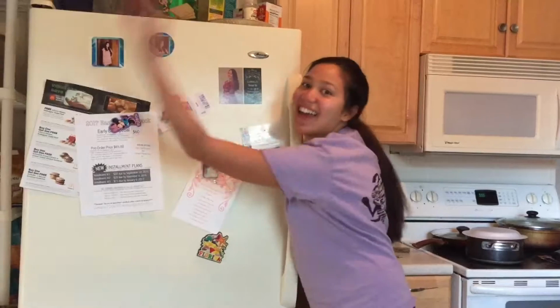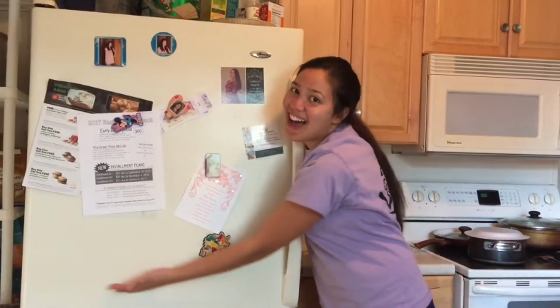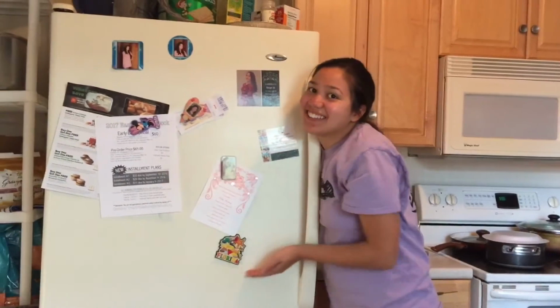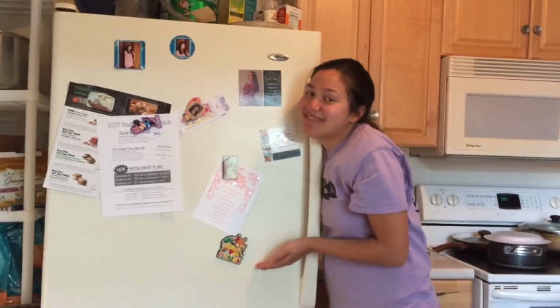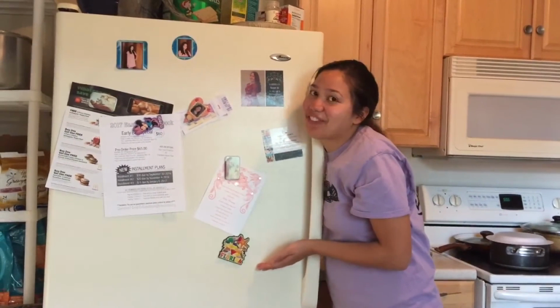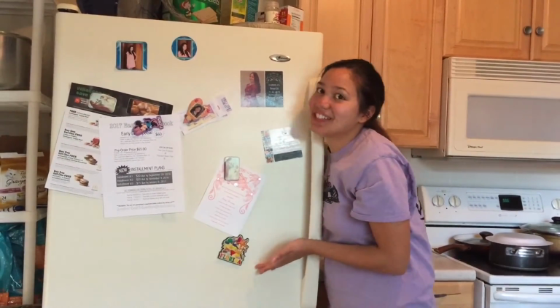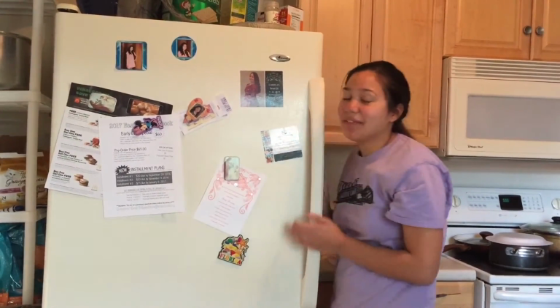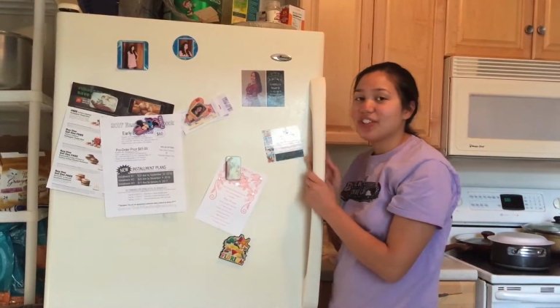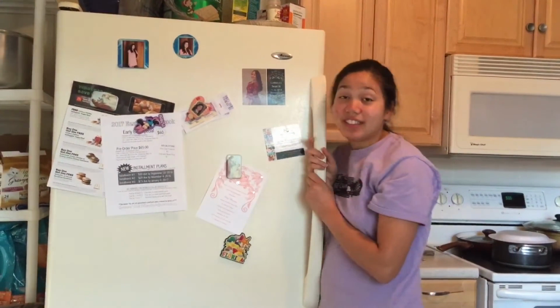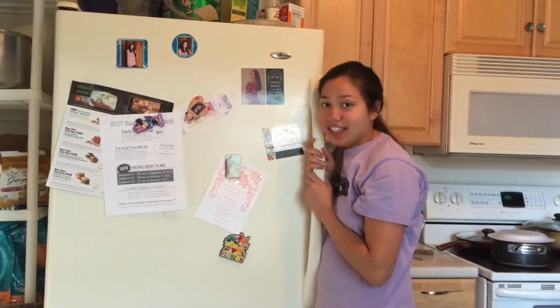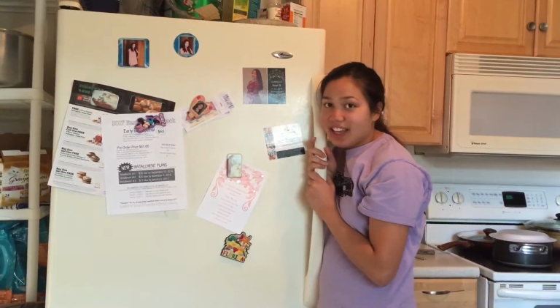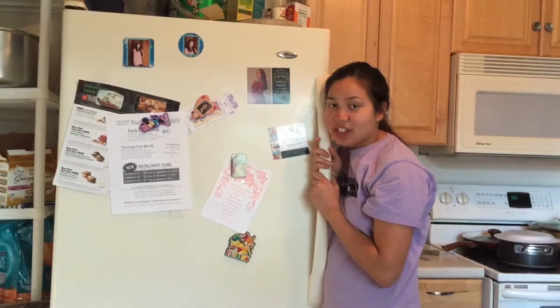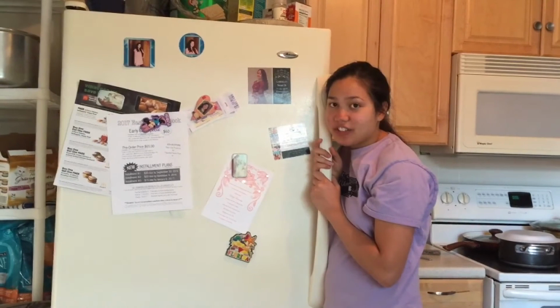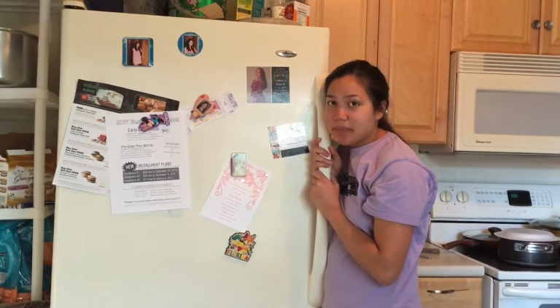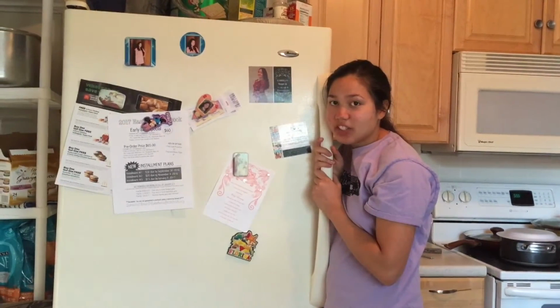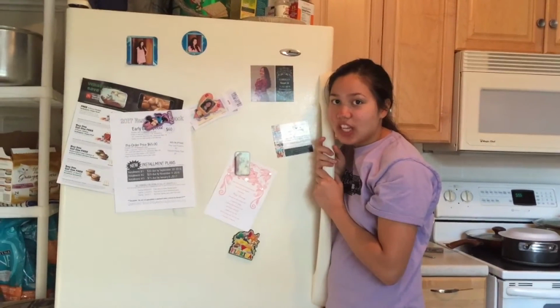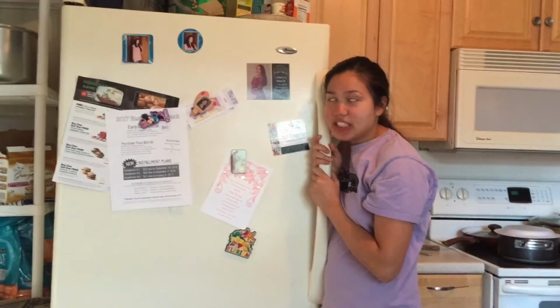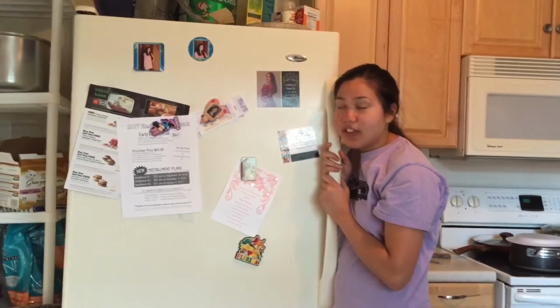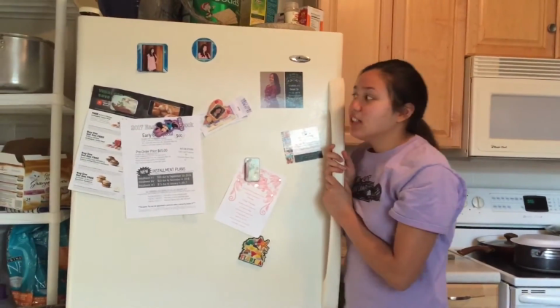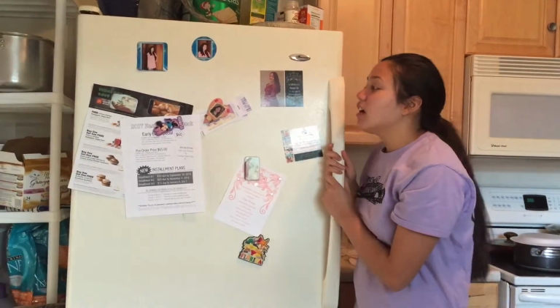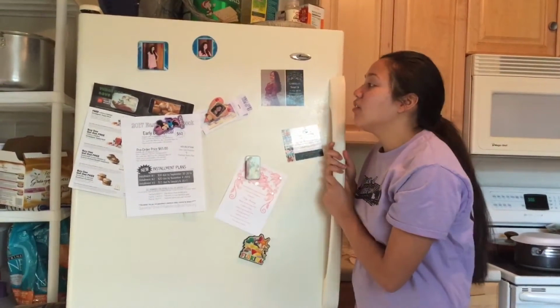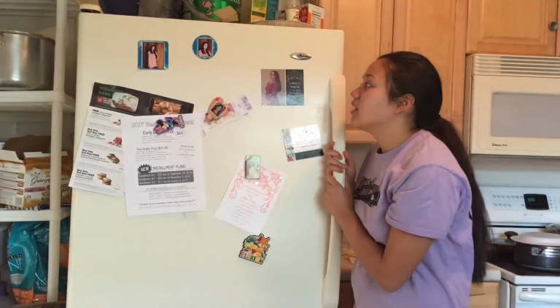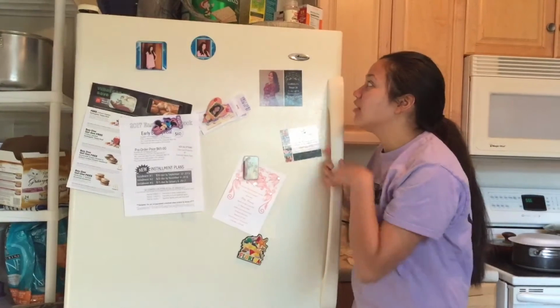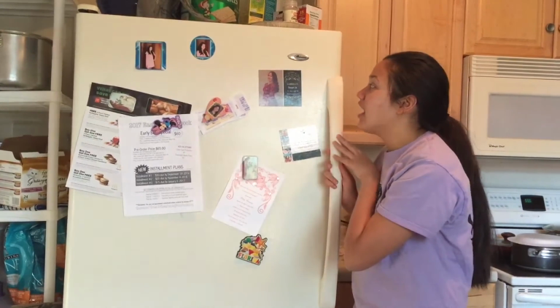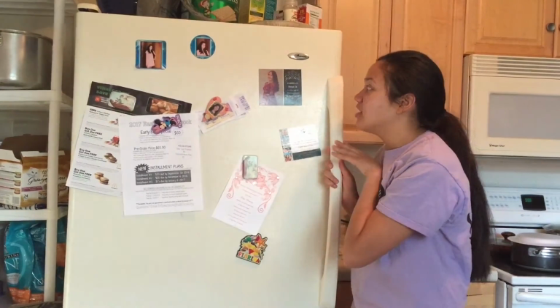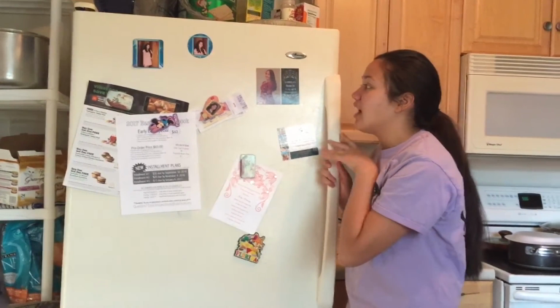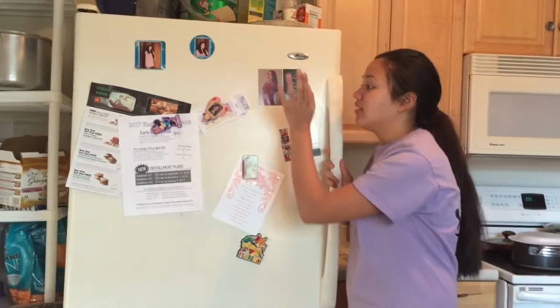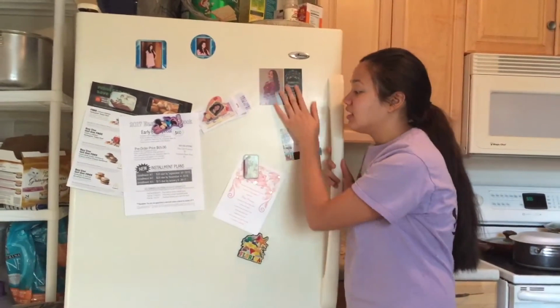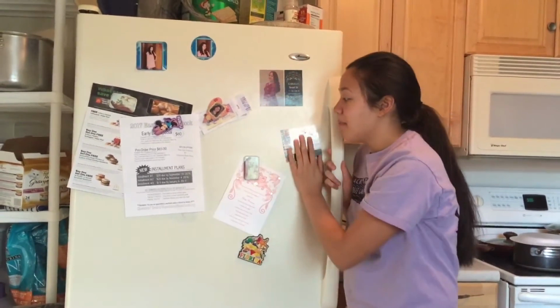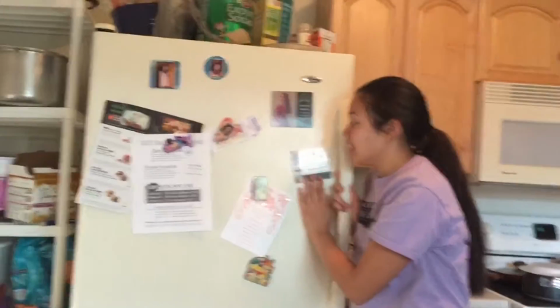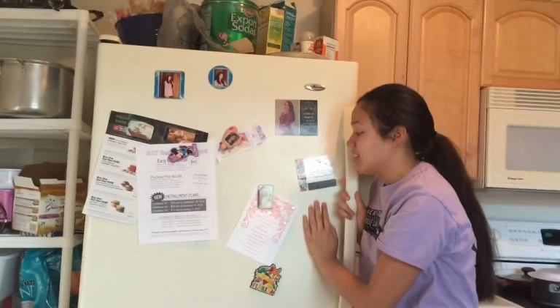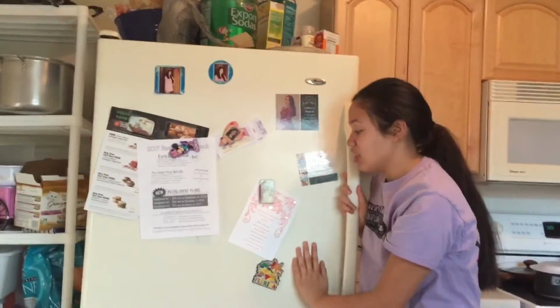Hey guys, this is my fridge and today I'm going to show you what's in it. We actually went grocery shopping today so there's a lot of stuff. Here's the outside — I just have some magnets, invitations to things, school stuff.